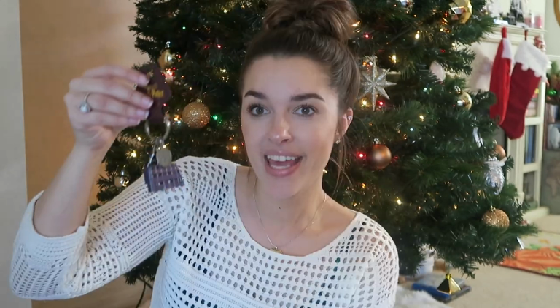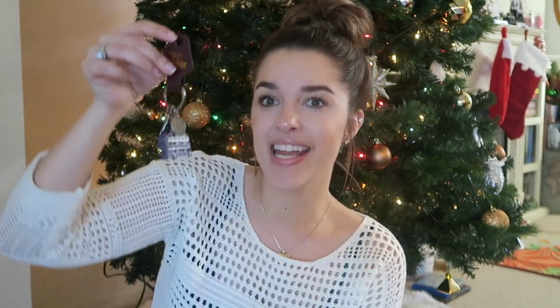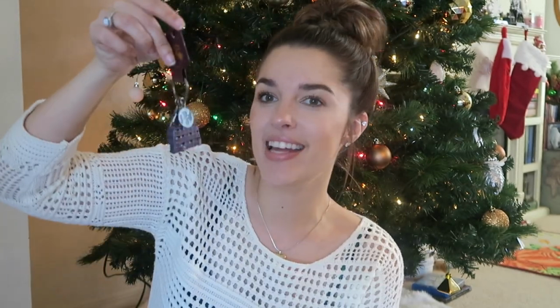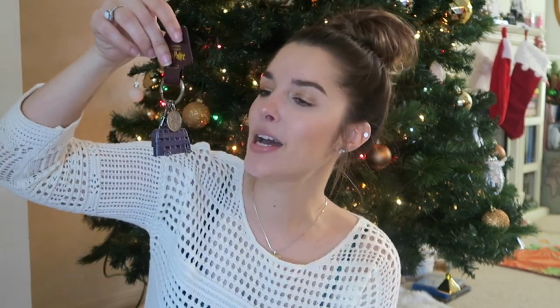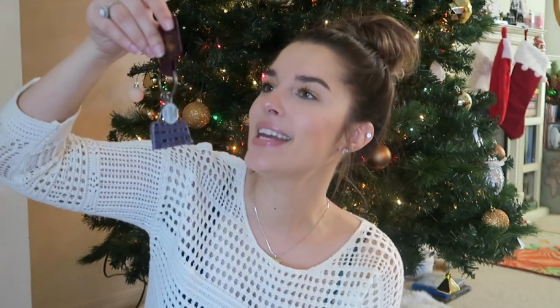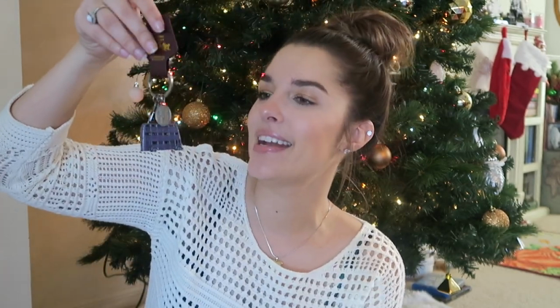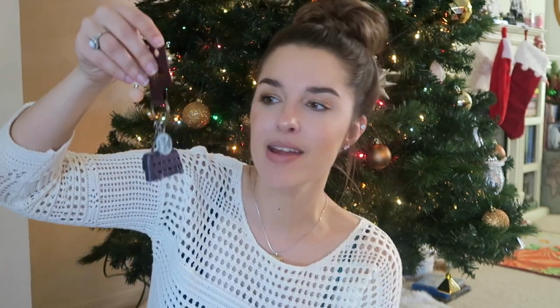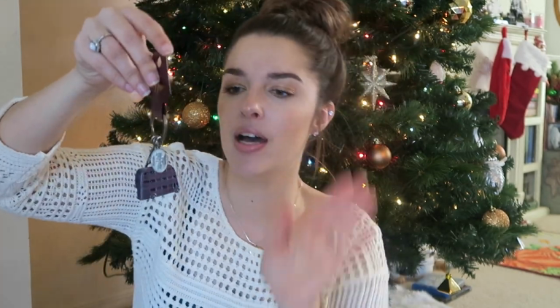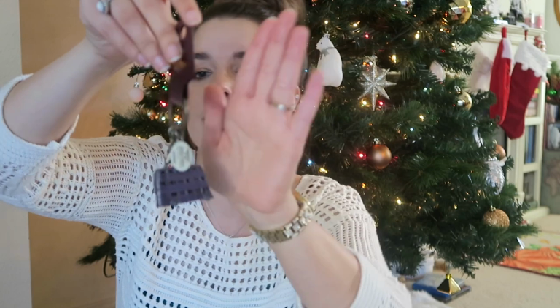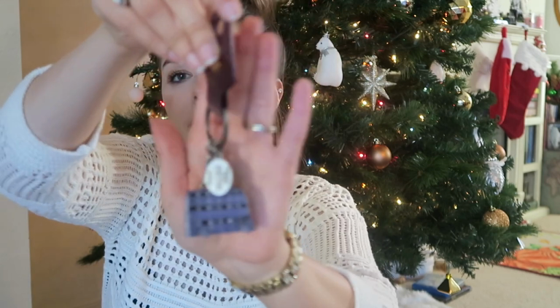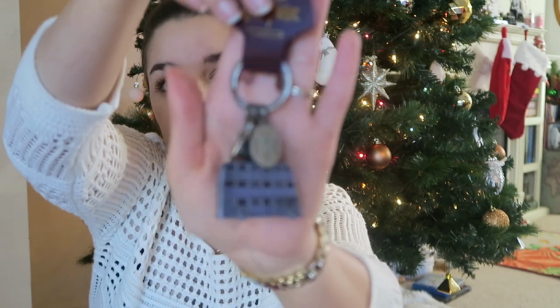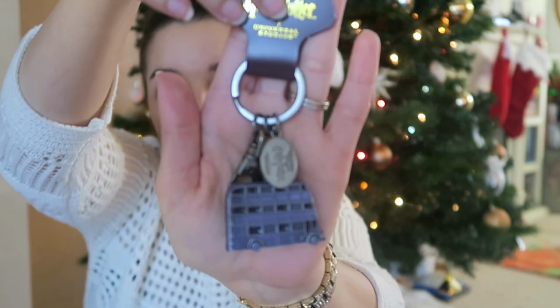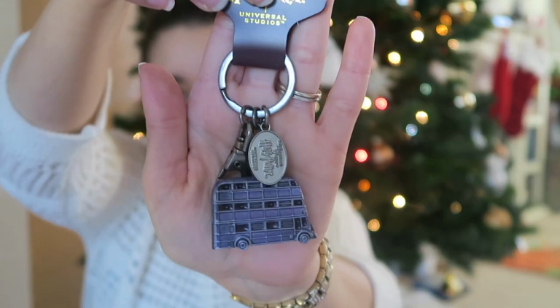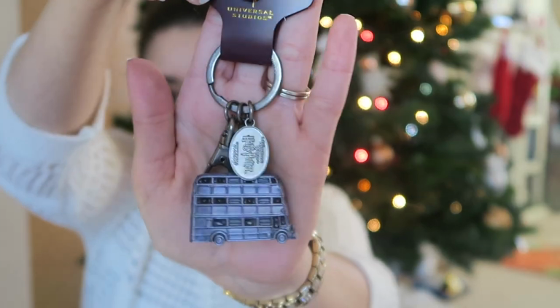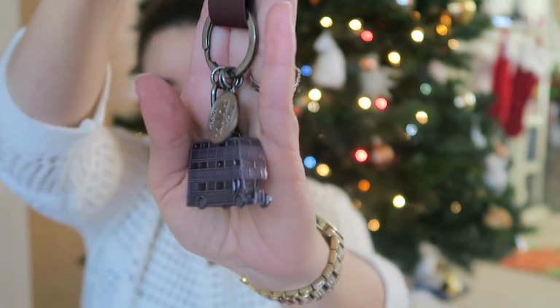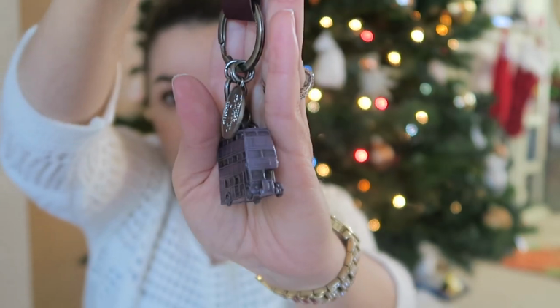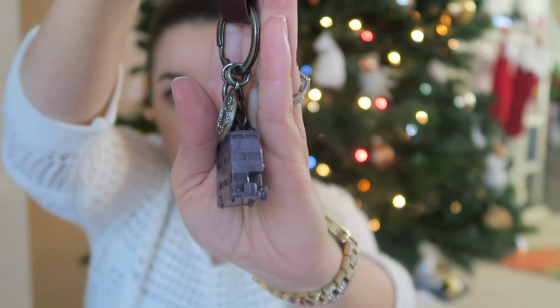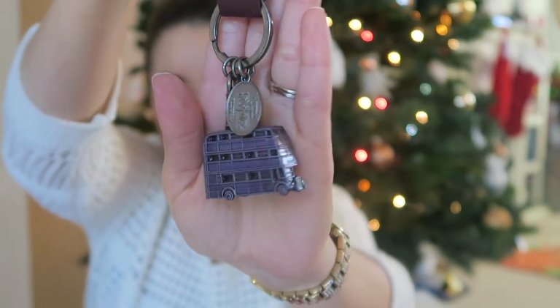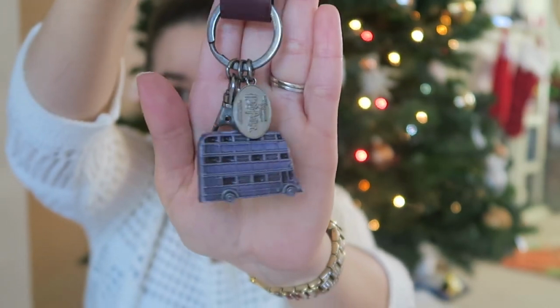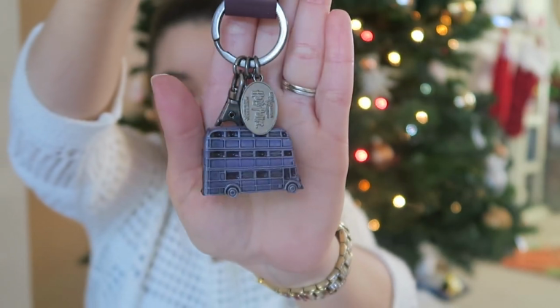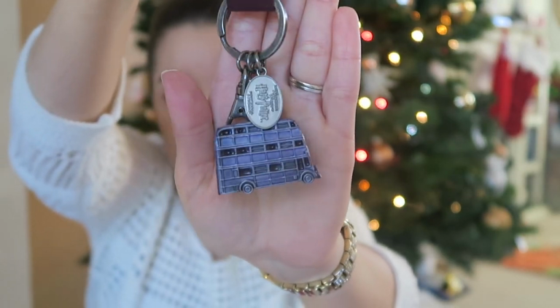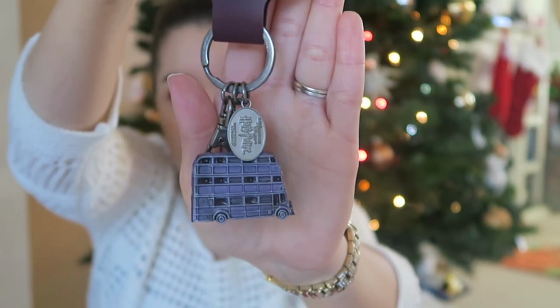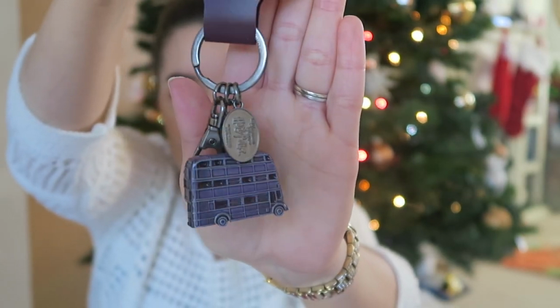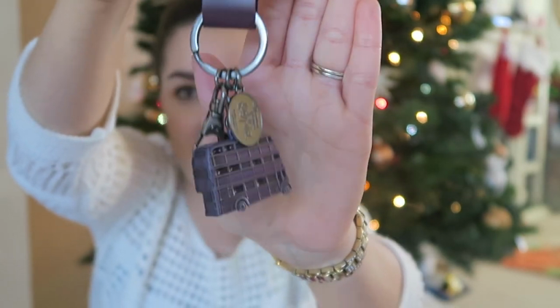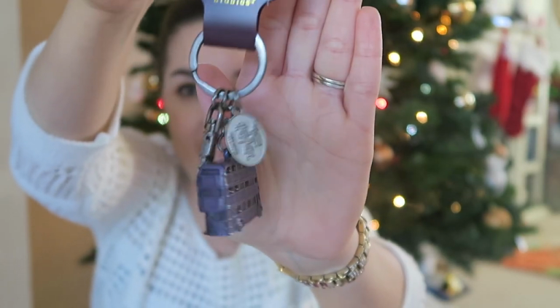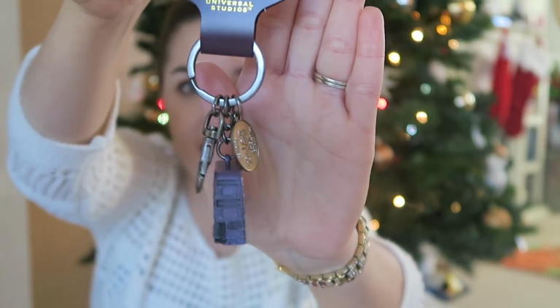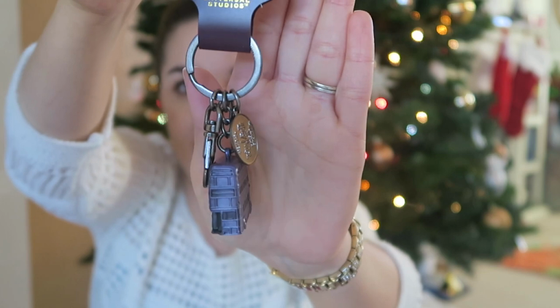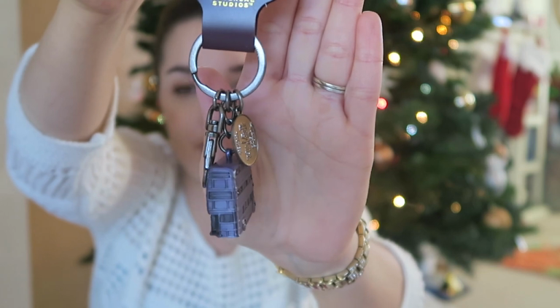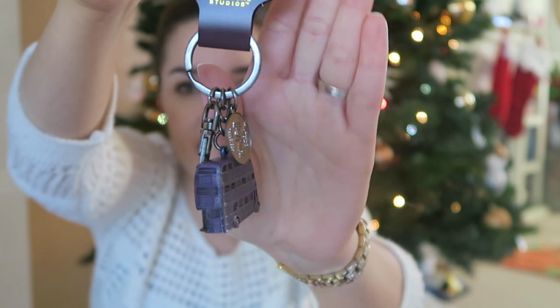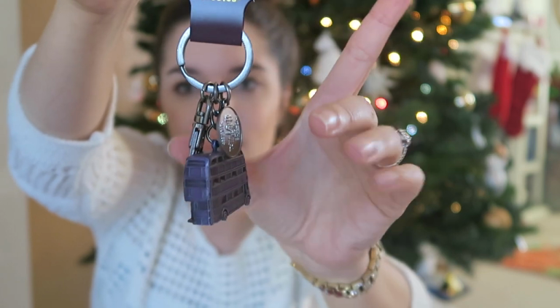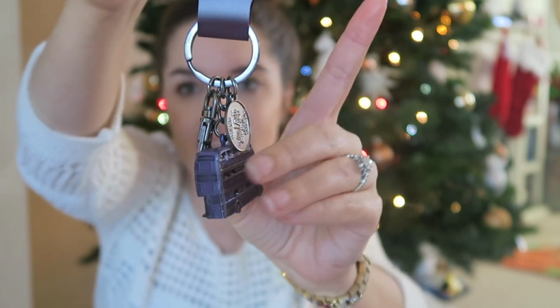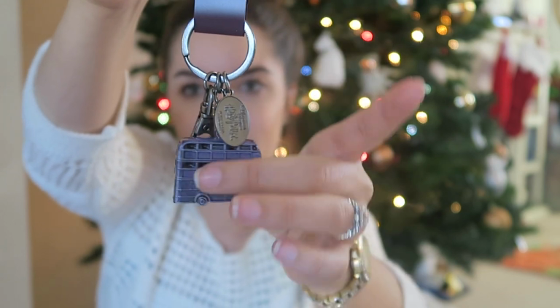The next item is a Night Bus keychain, and that one focused right away — perfect. It's very heavy. It is $14.95.